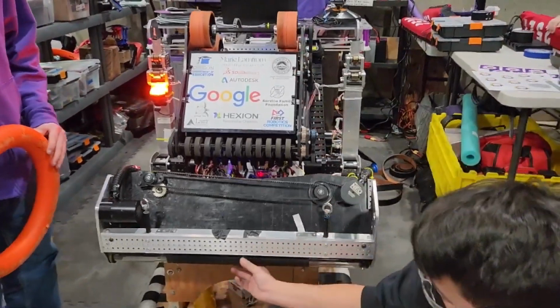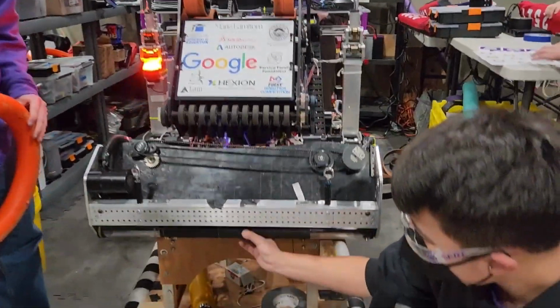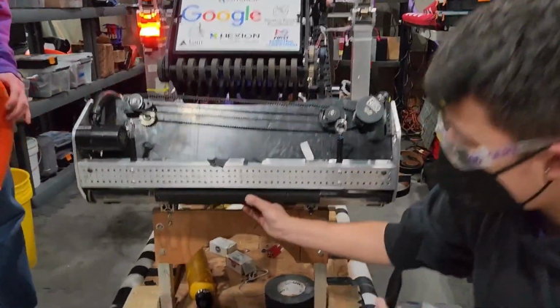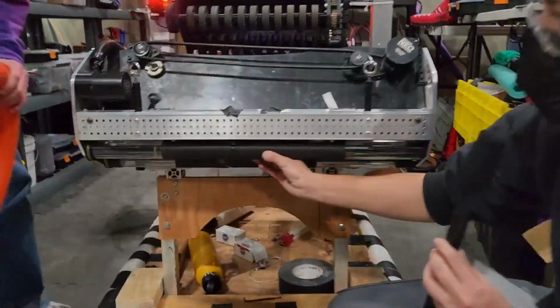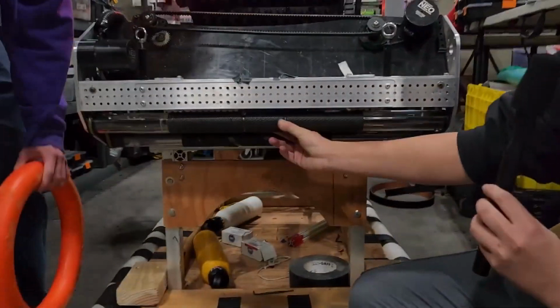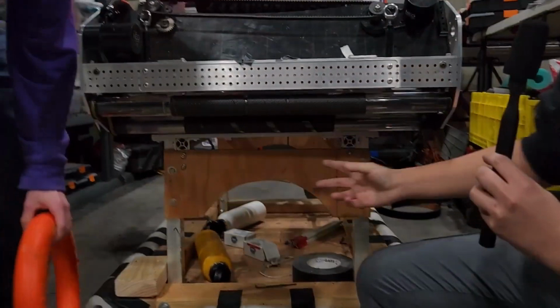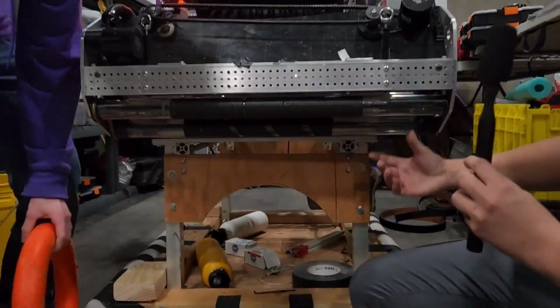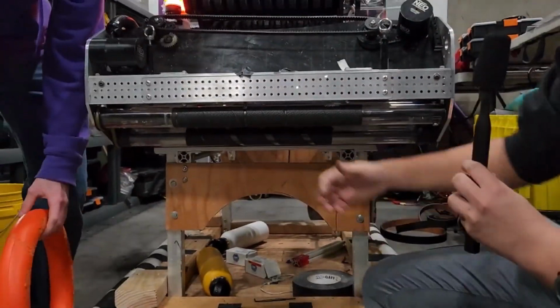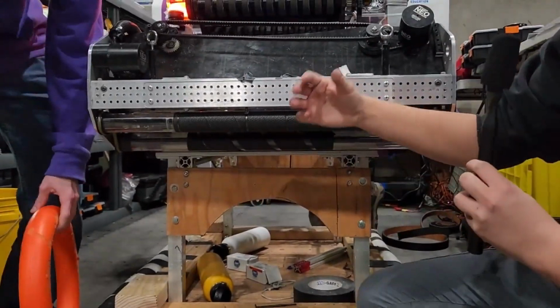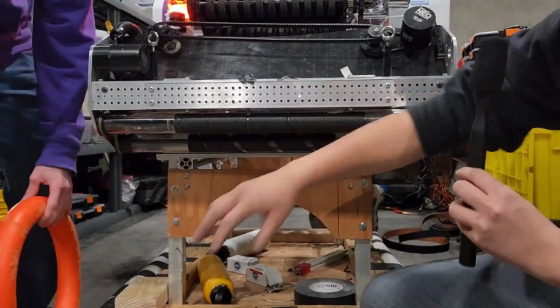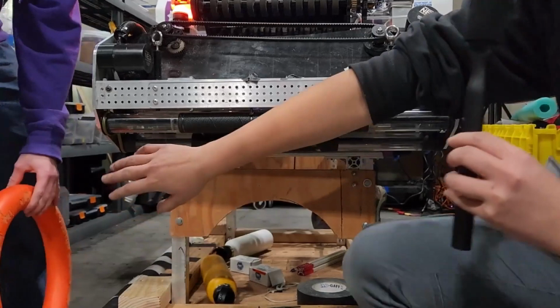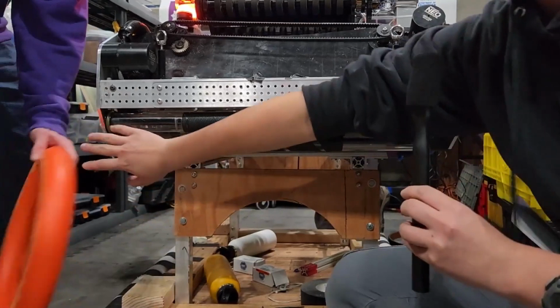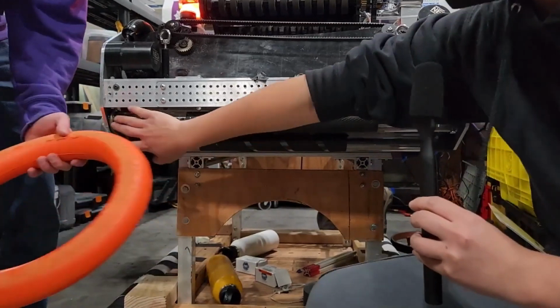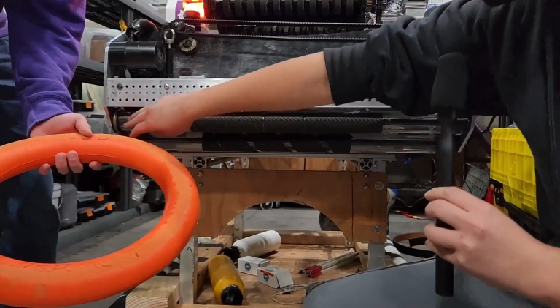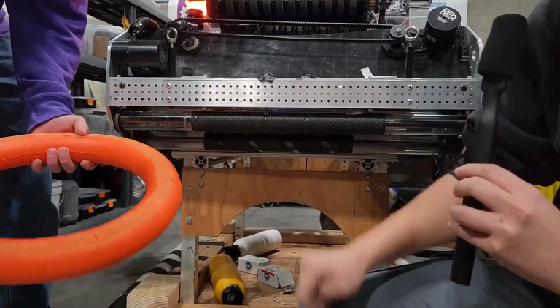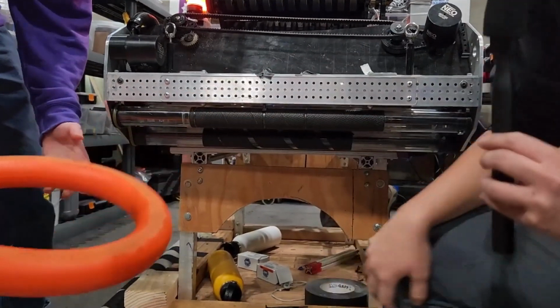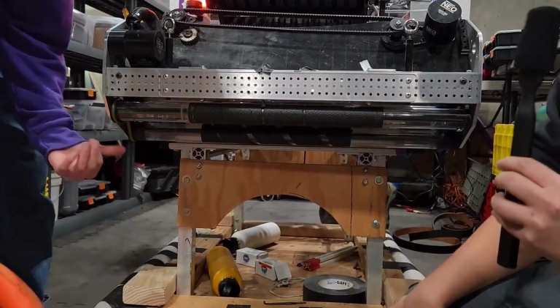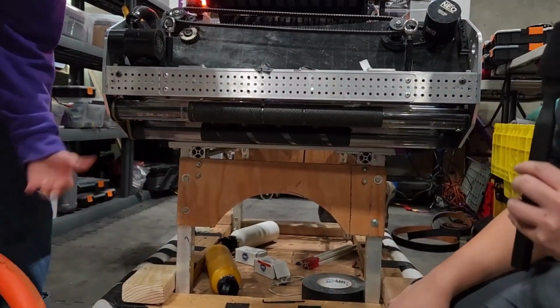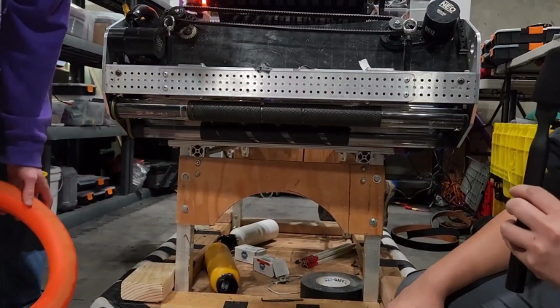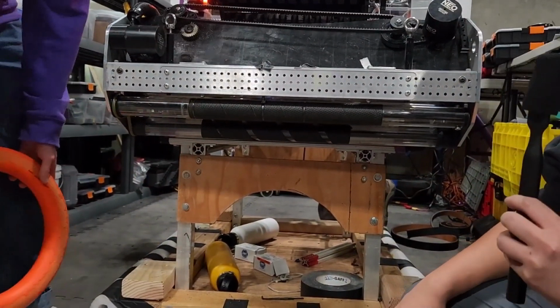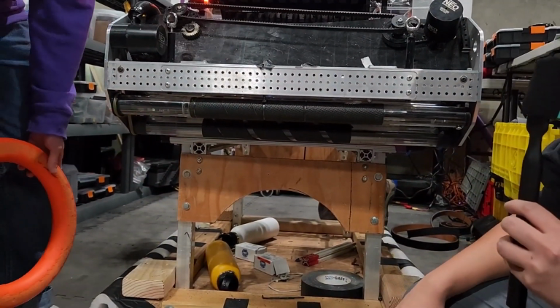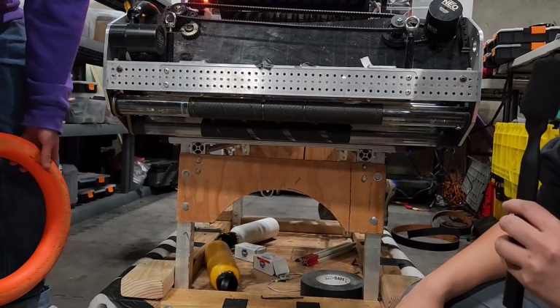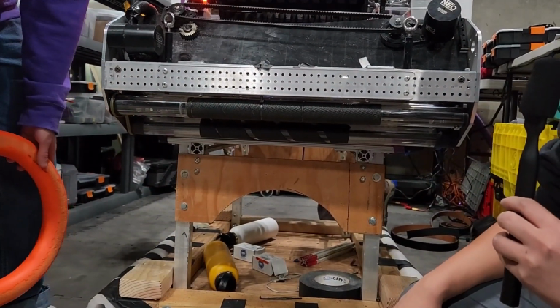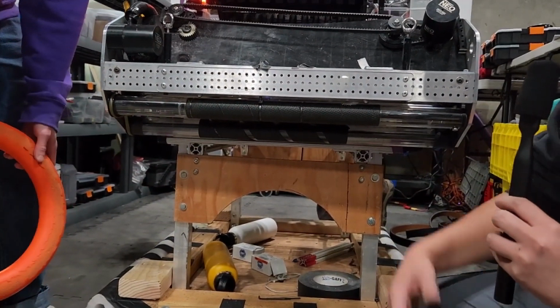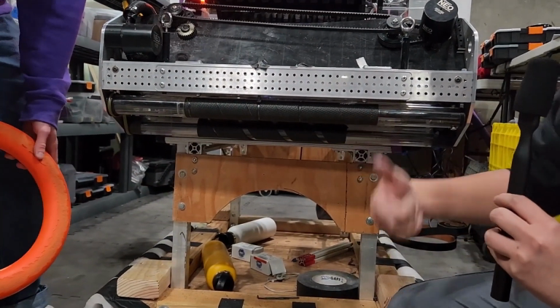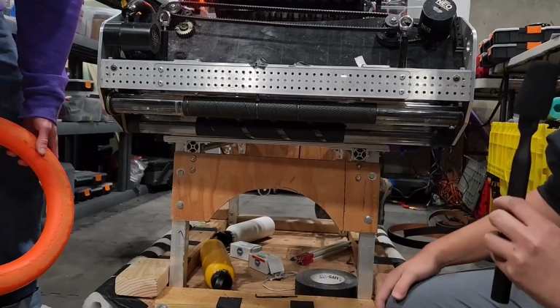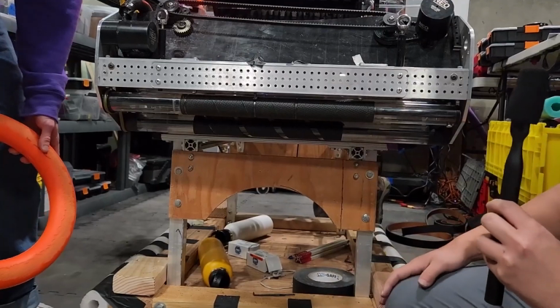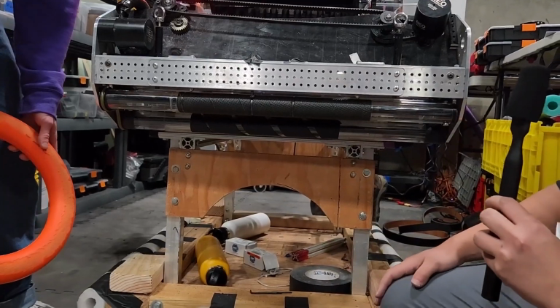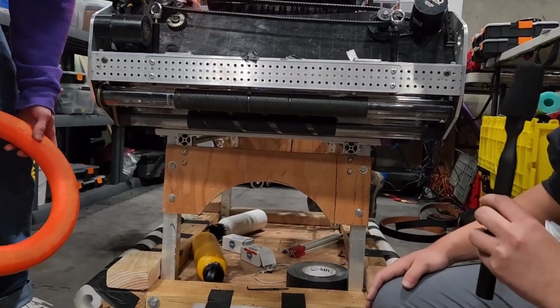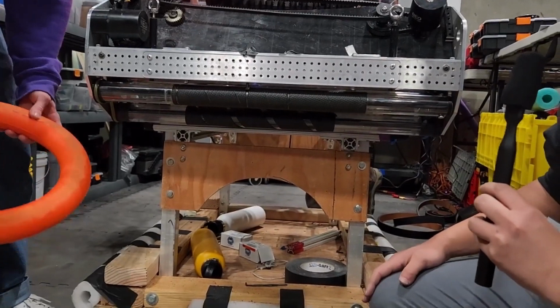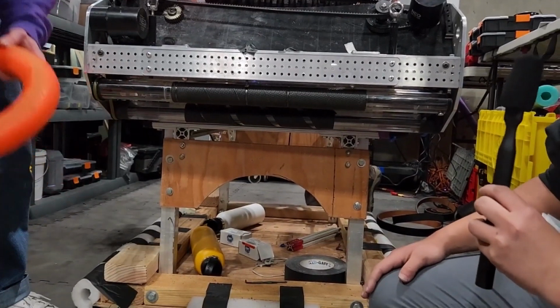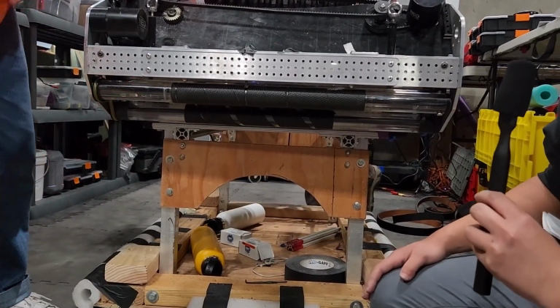Some of the big things about our intake that we had to consider while building it is especially the polycord — making sure we got the right ratio for that to make sure it would run smoothly all of the time.